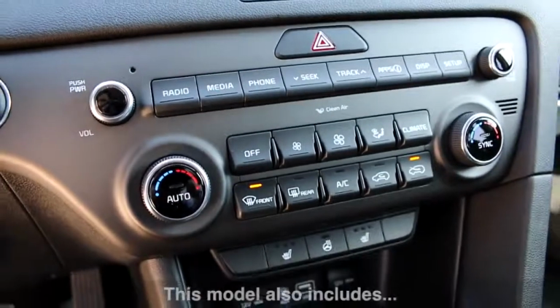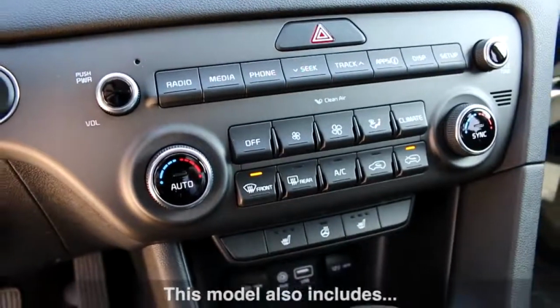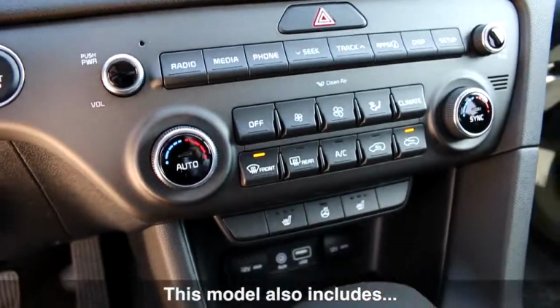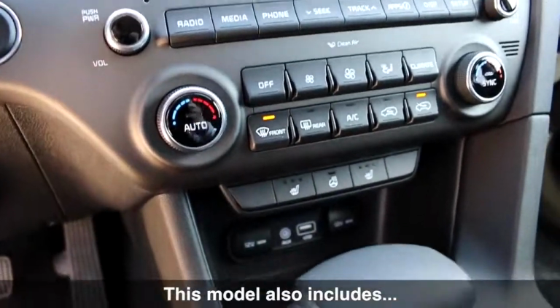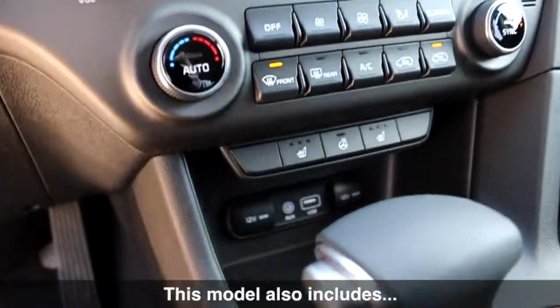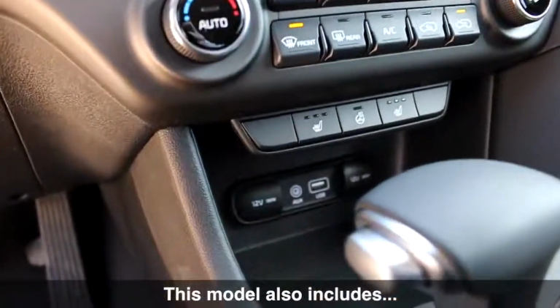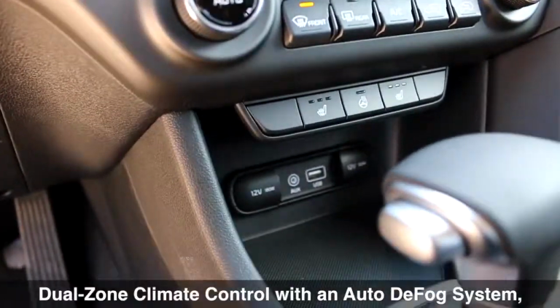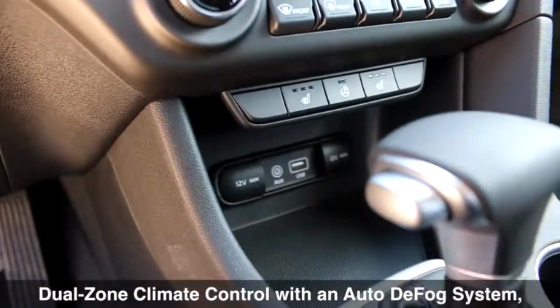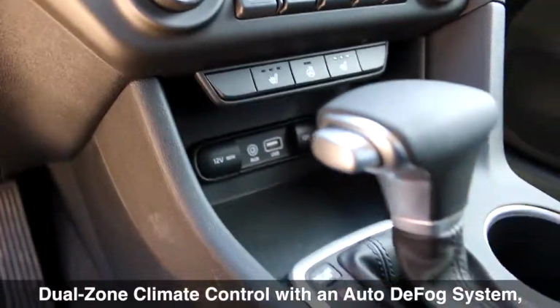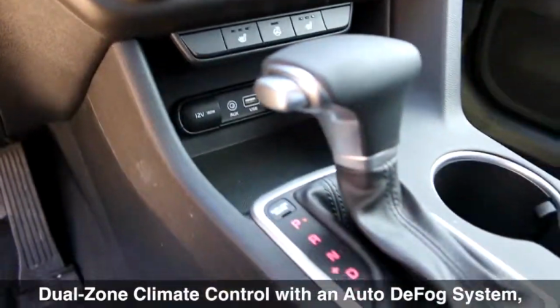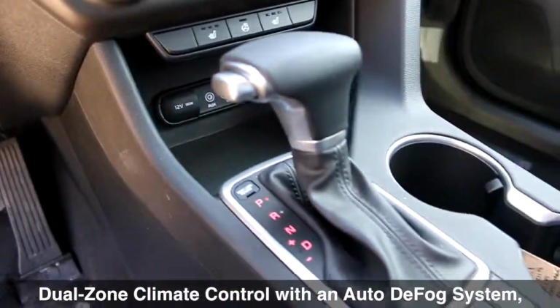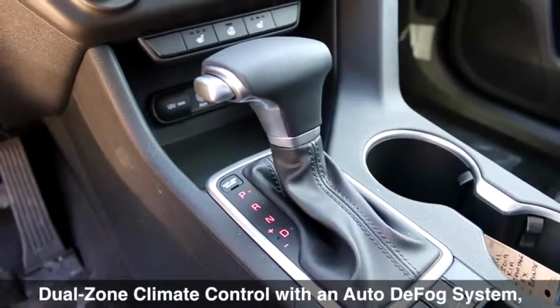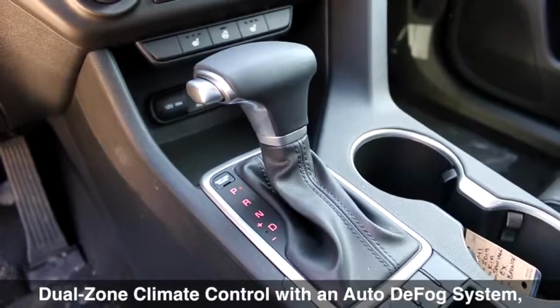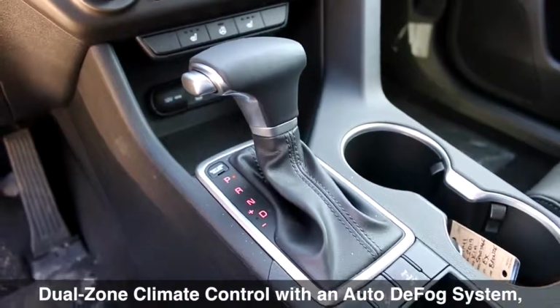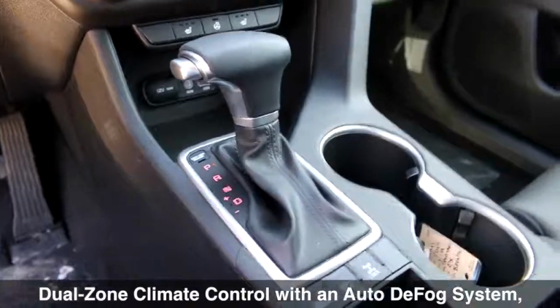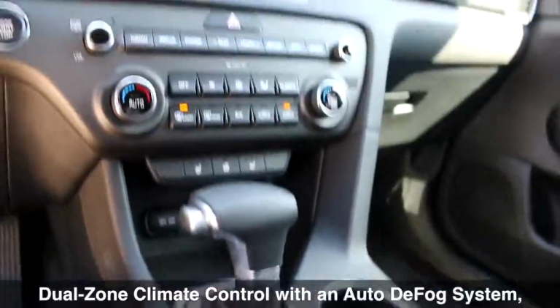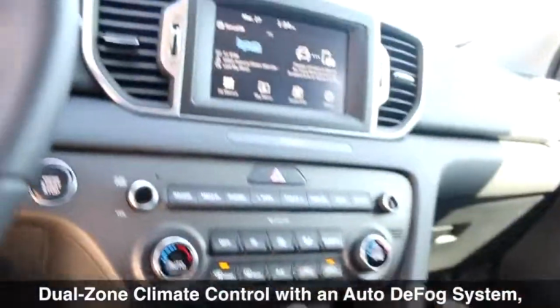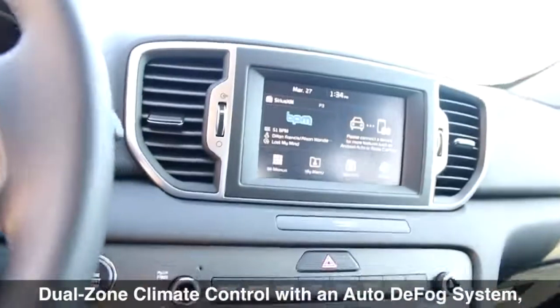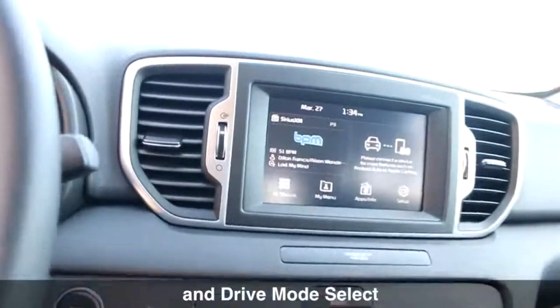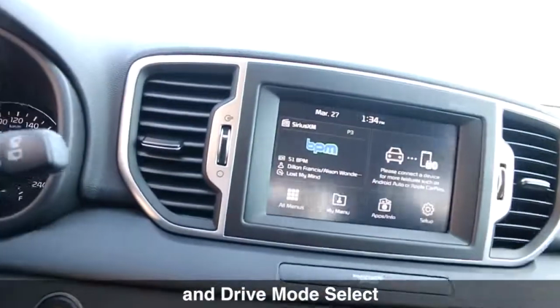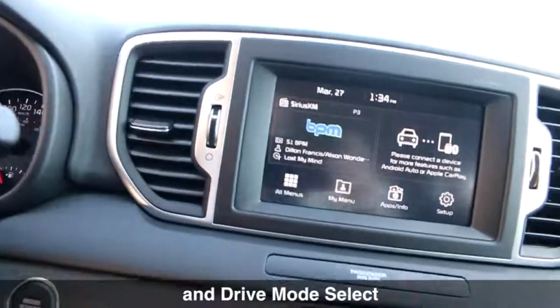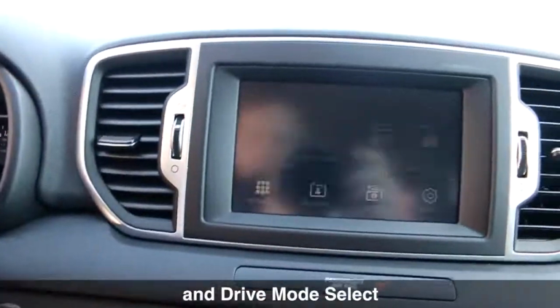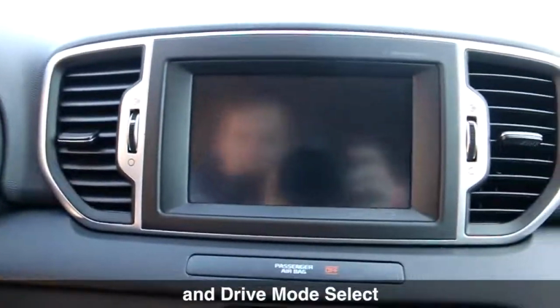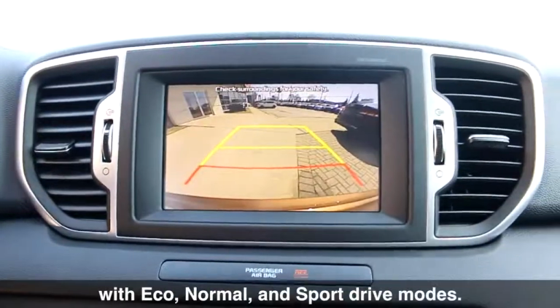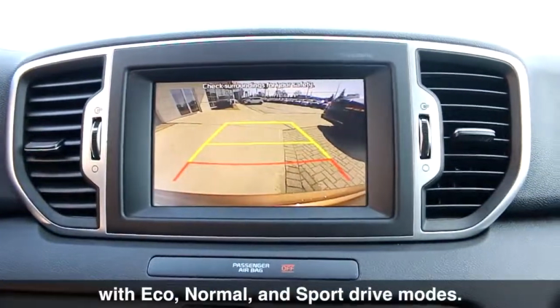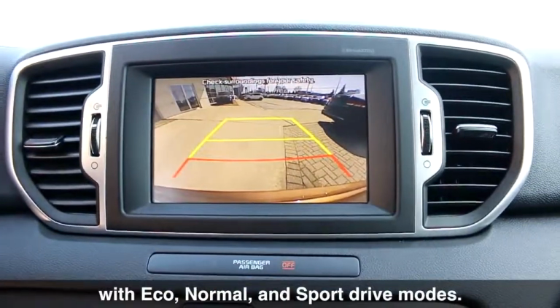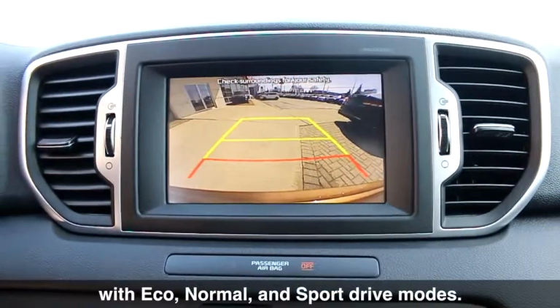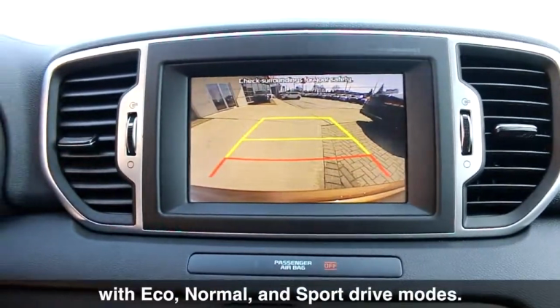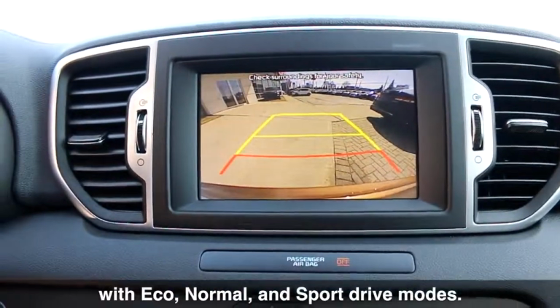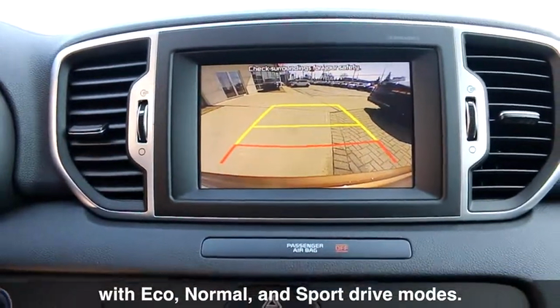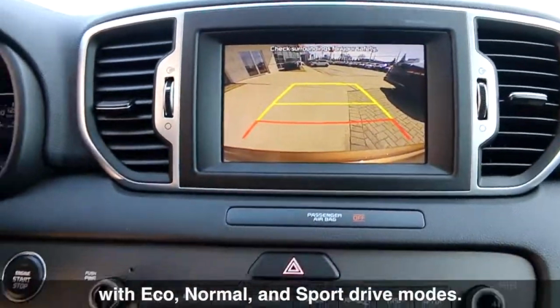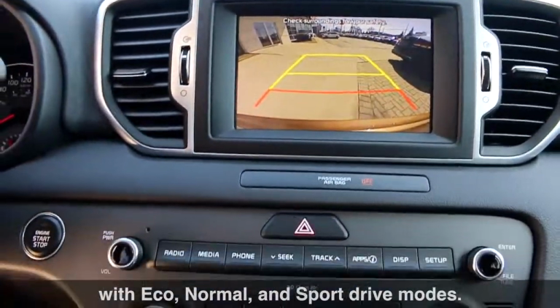This model also includes dual zone climate control with an auto defog system, and drive mode select with eco, normal, and sport drive modes.